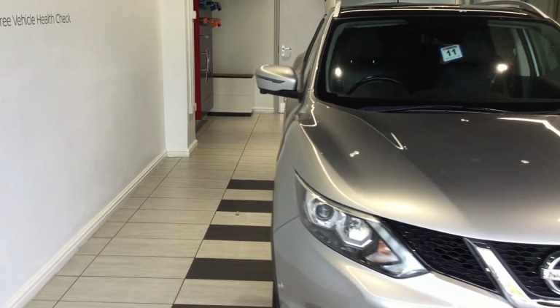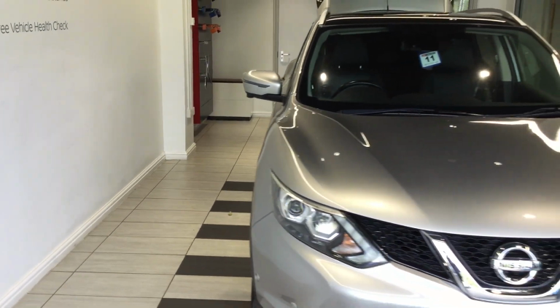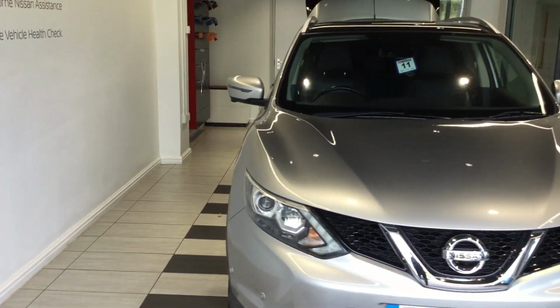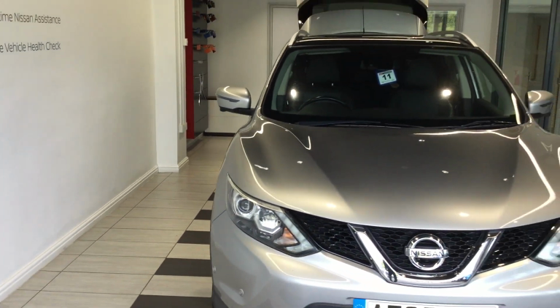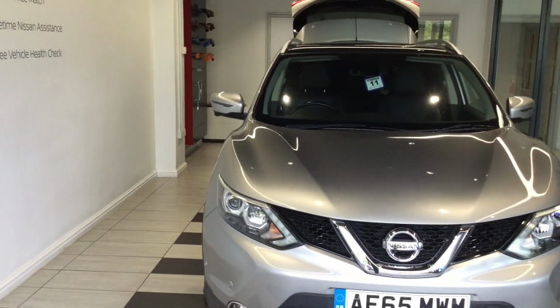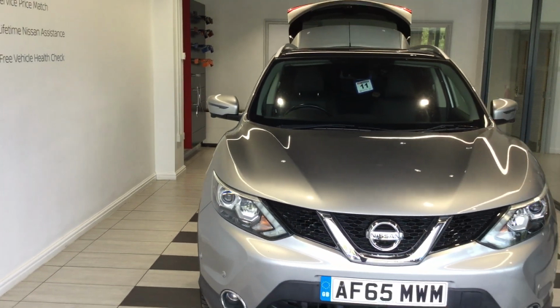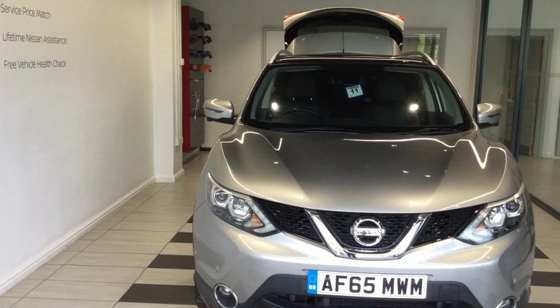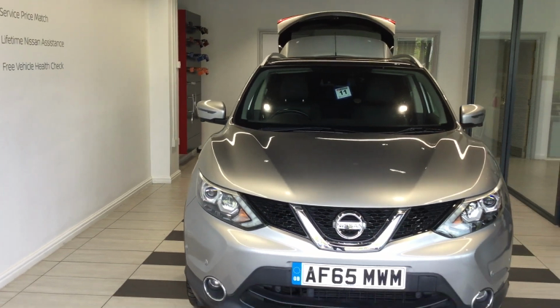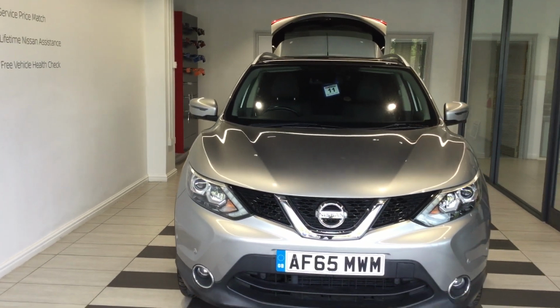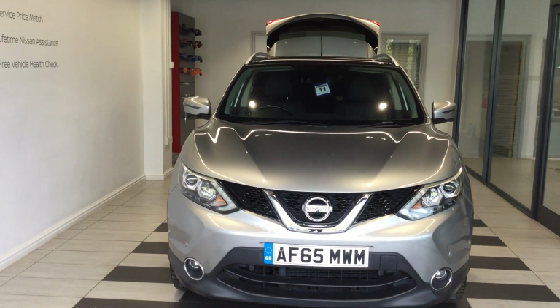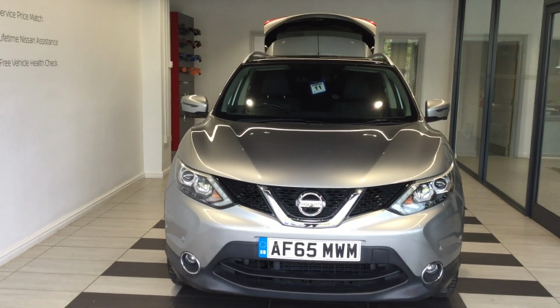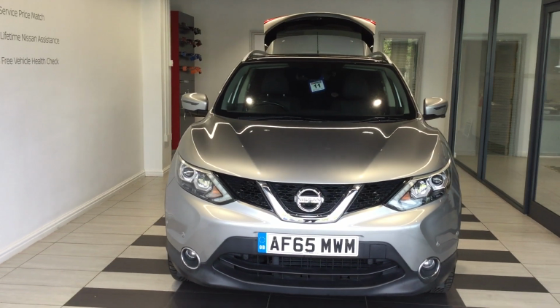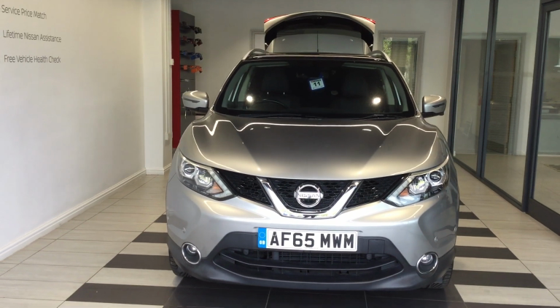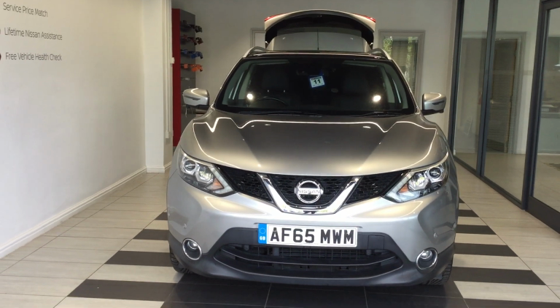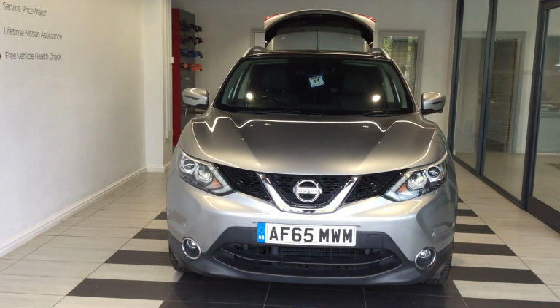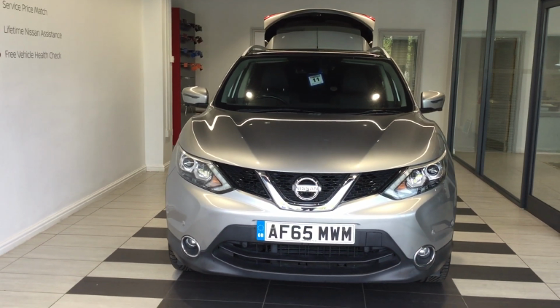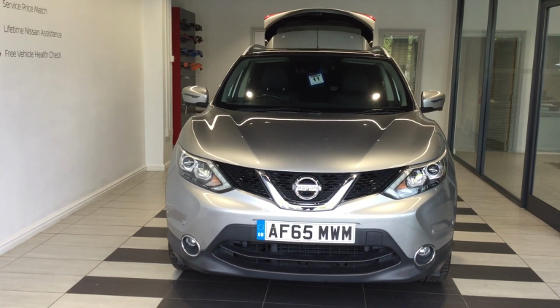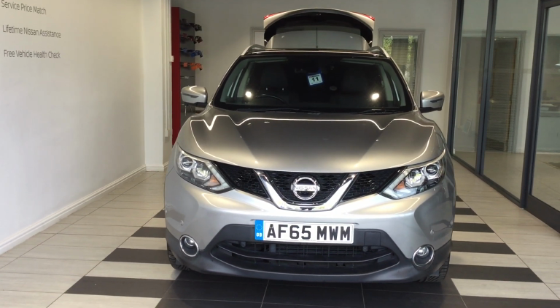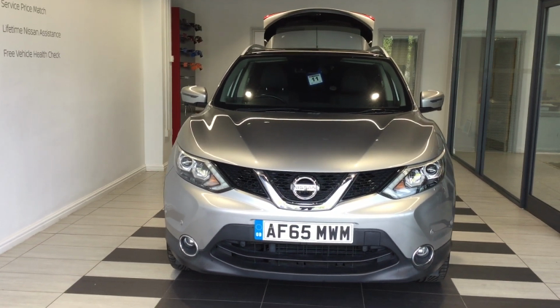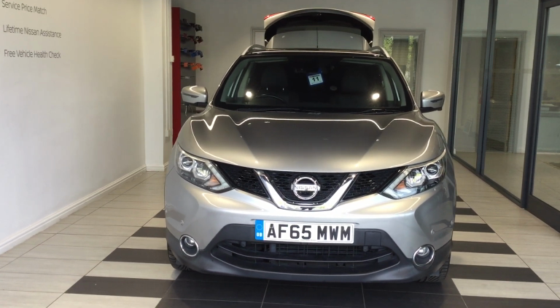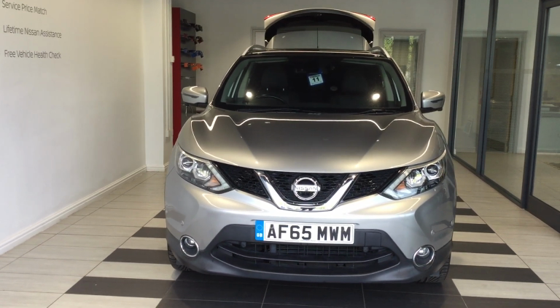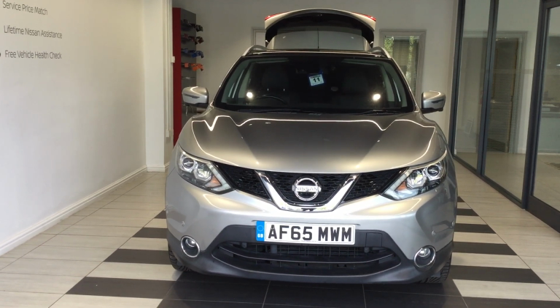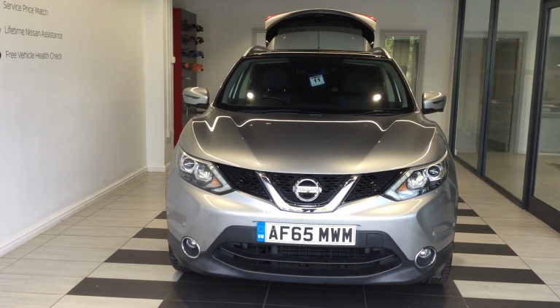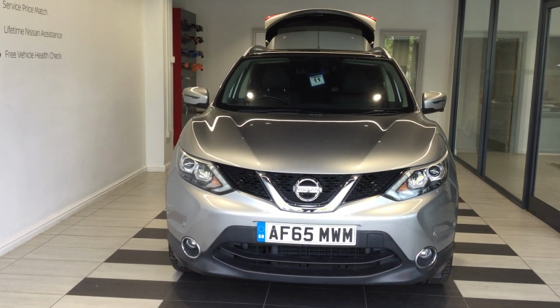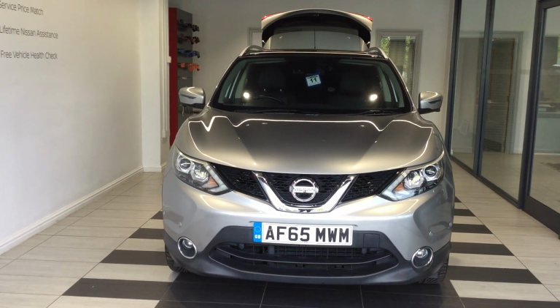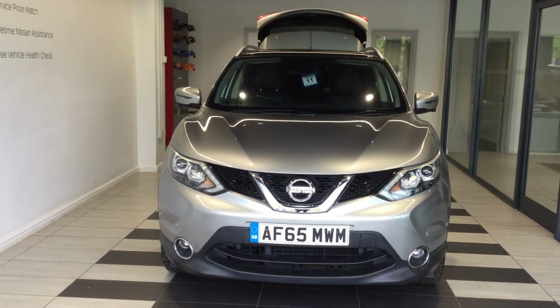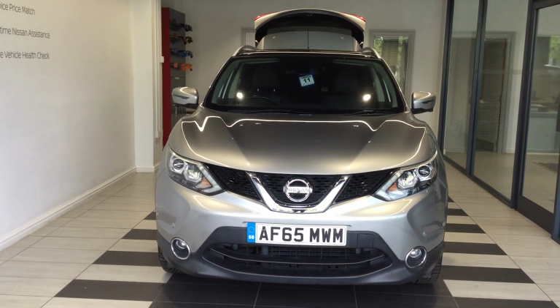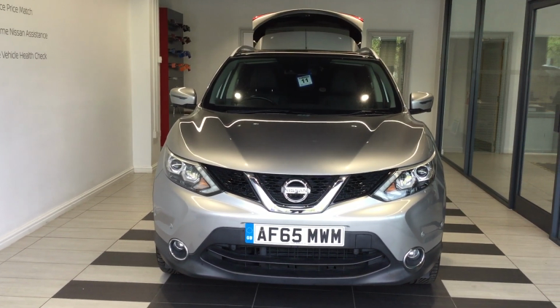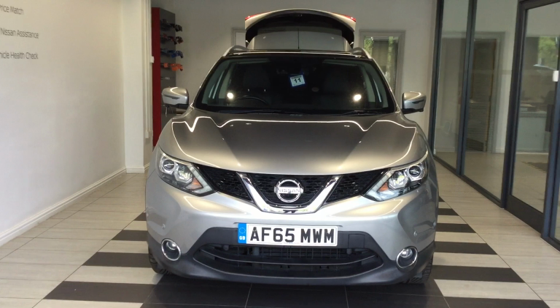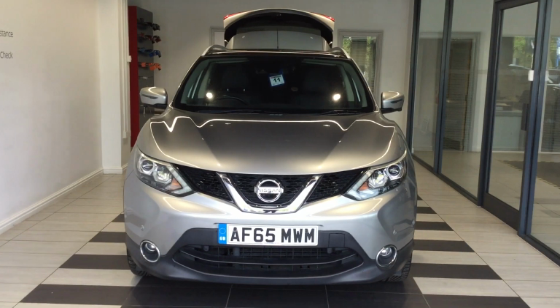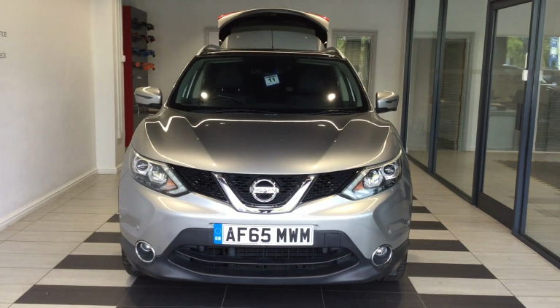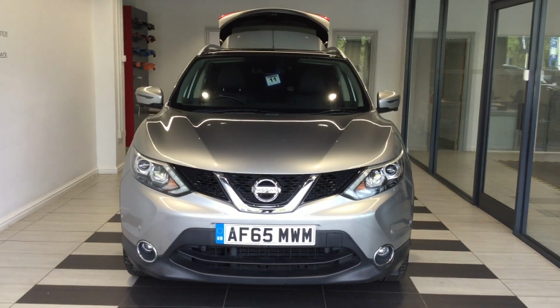If you'd like any more information on this vehicle, then give me a call on 01733 267 606 and ask for Kurt from the used car sales team.